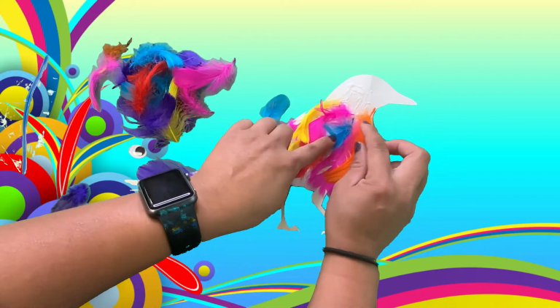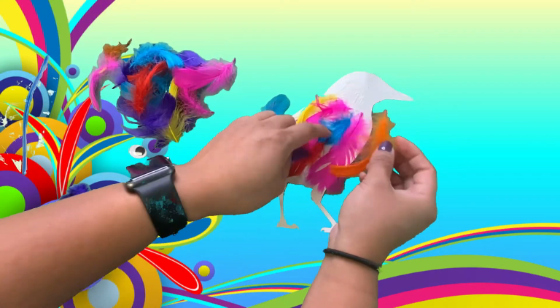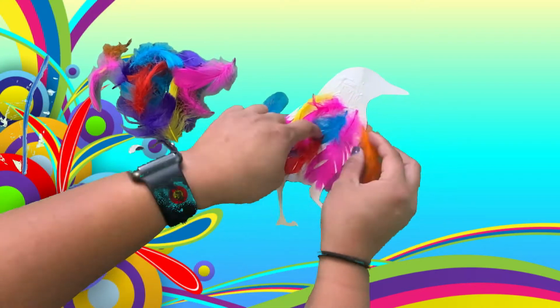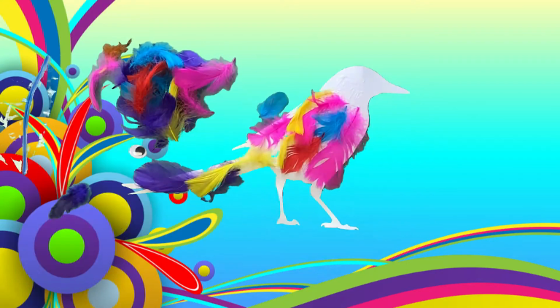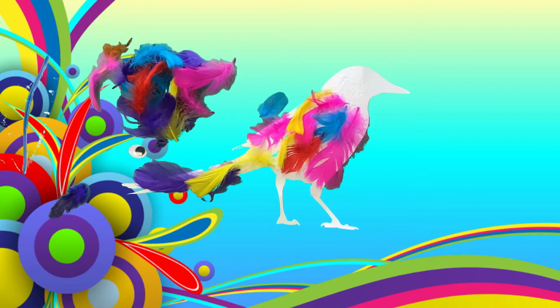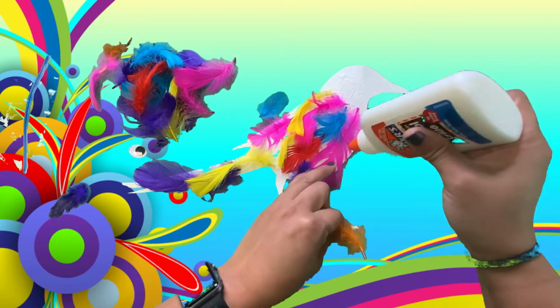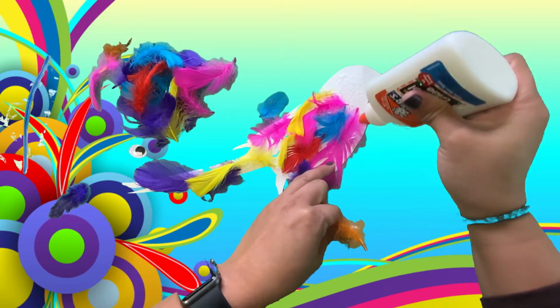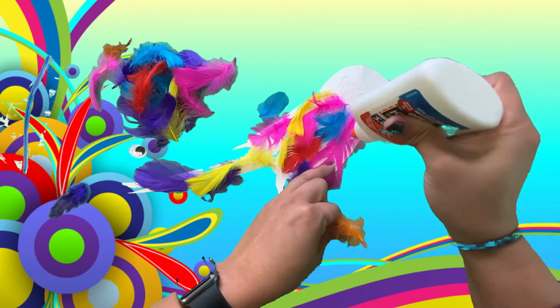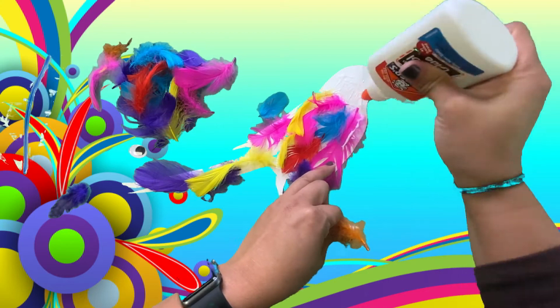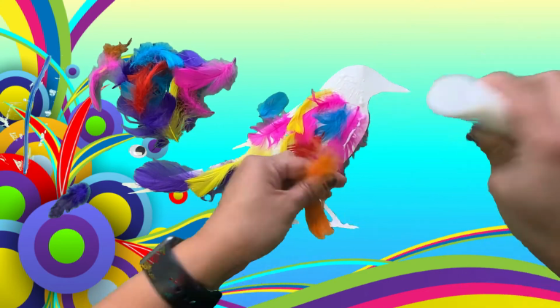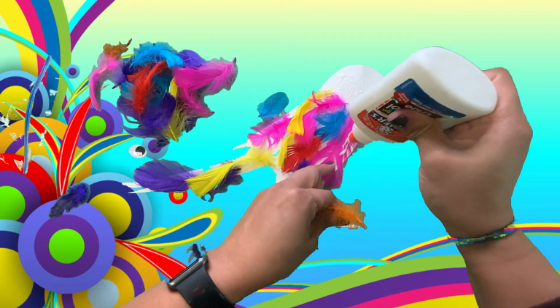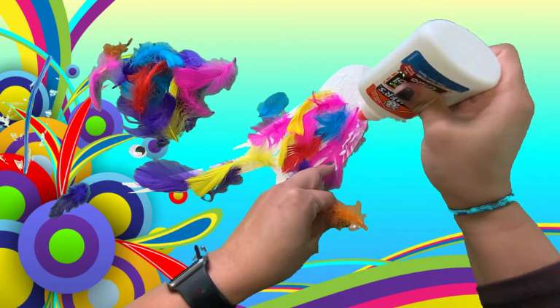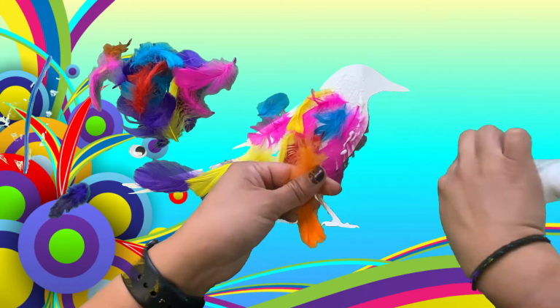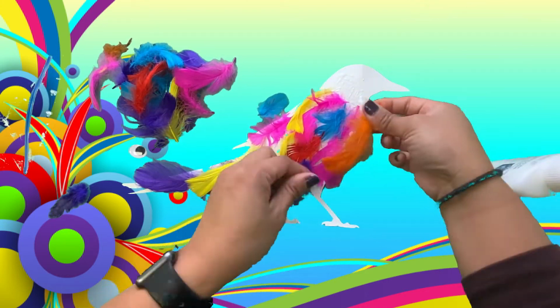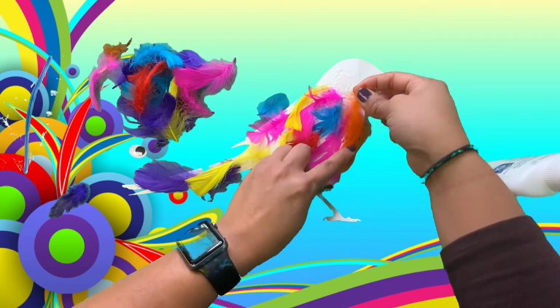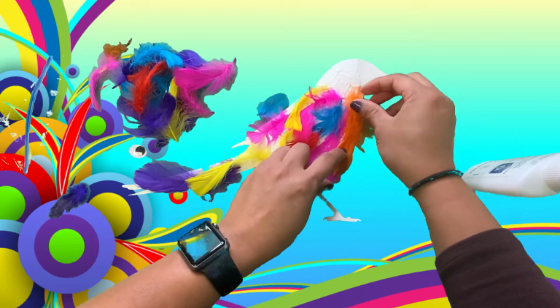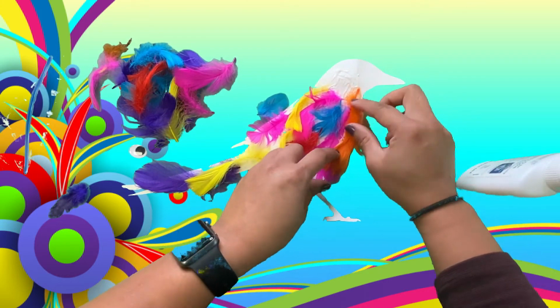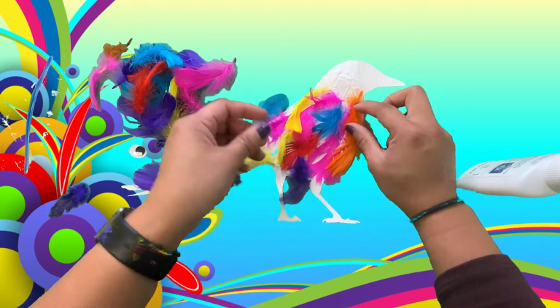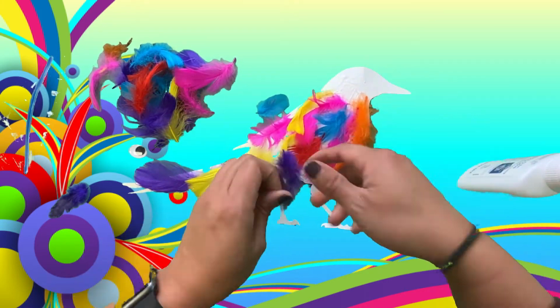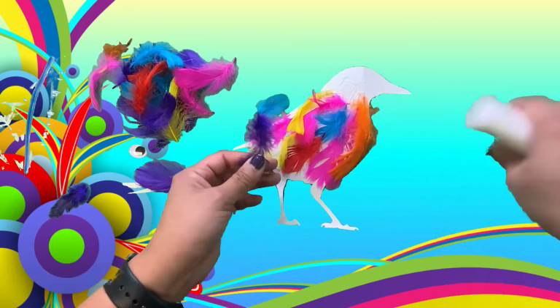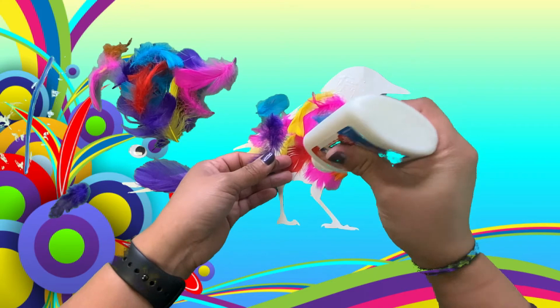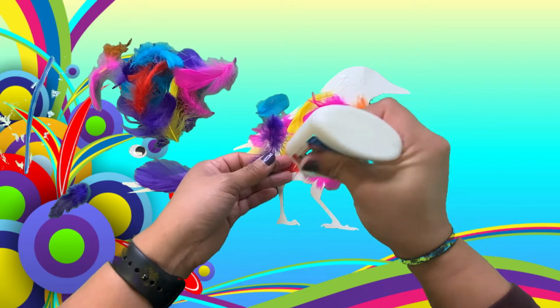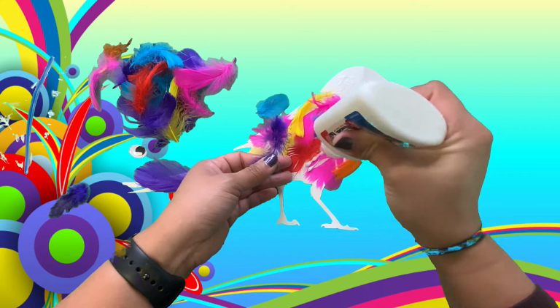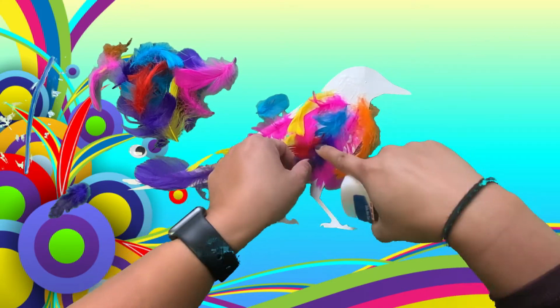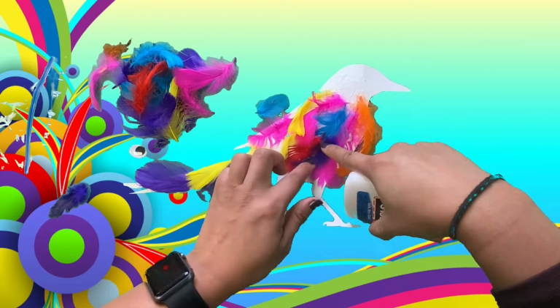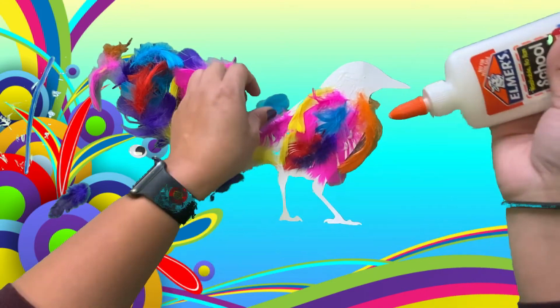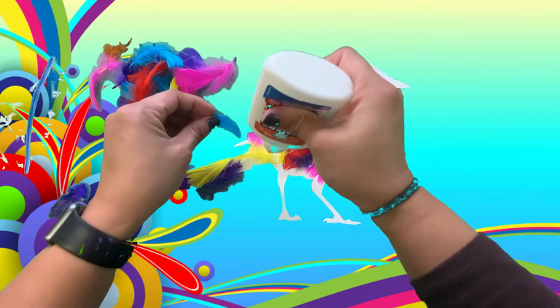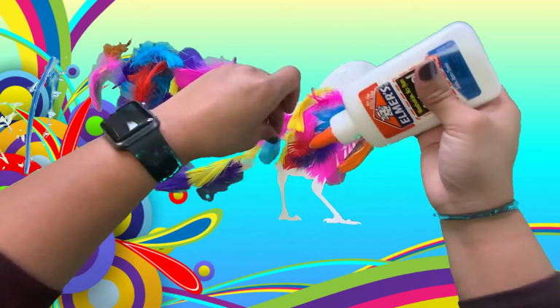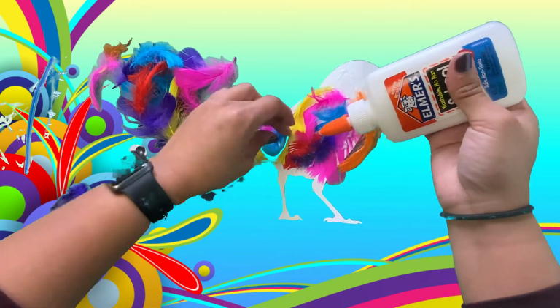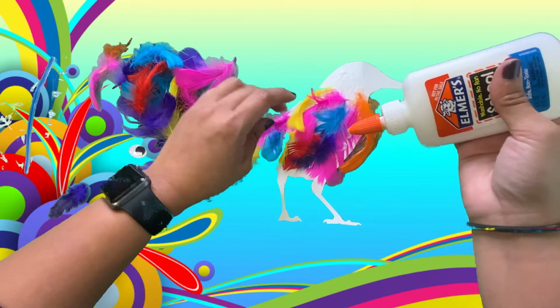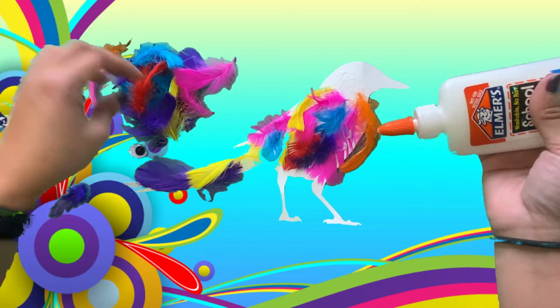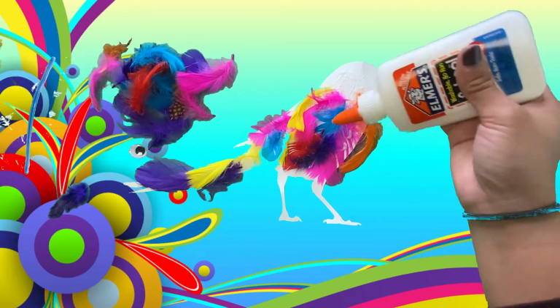And if you need more glue you can always add more glue, just like I'm doing right now. Just adding more glue so that the feathers will stay. And I'm just going to continue covering my magpie with feathers.